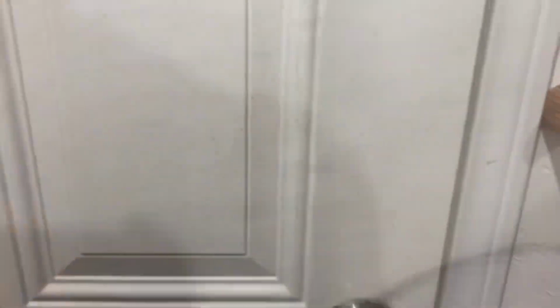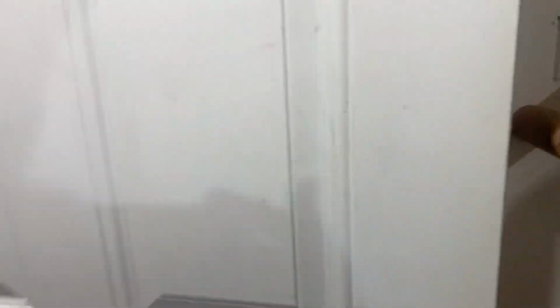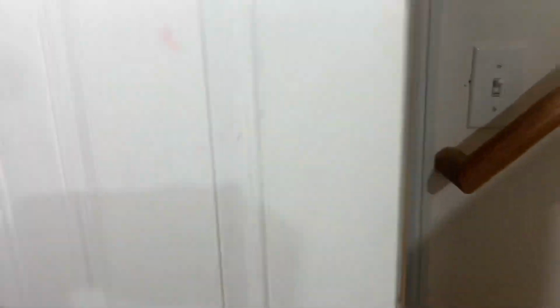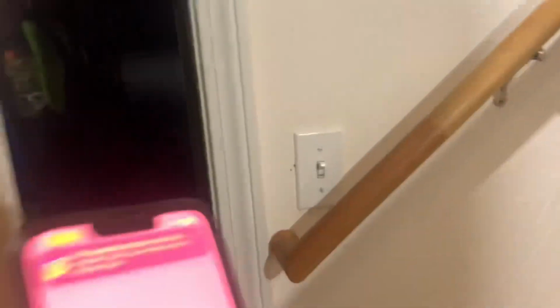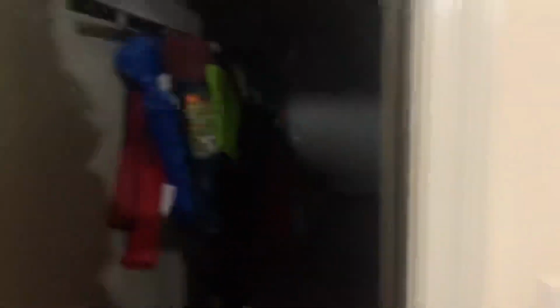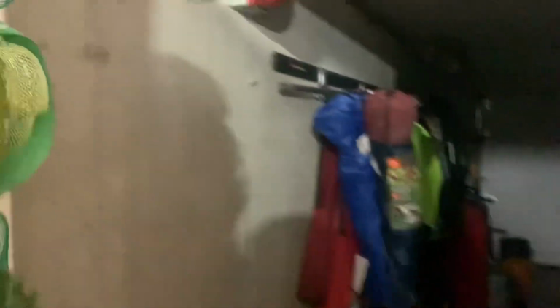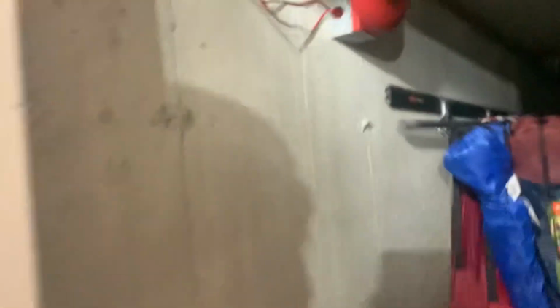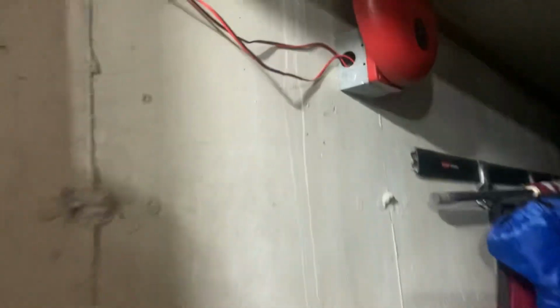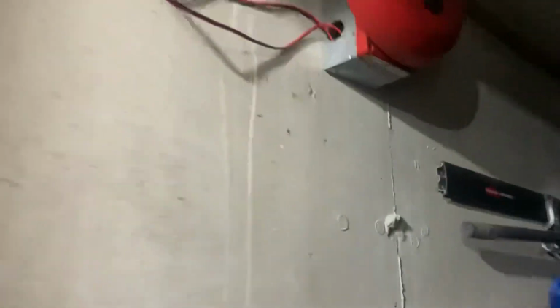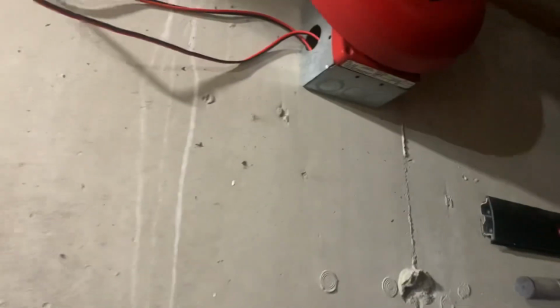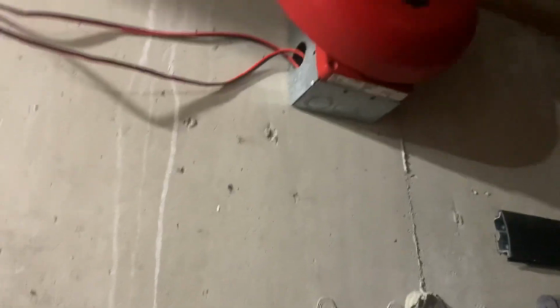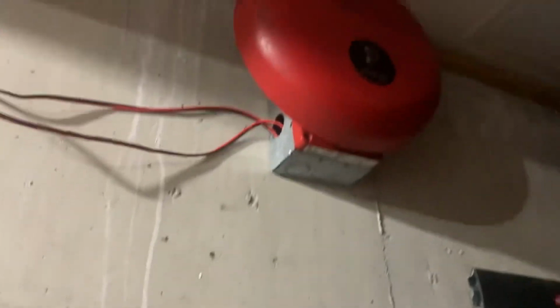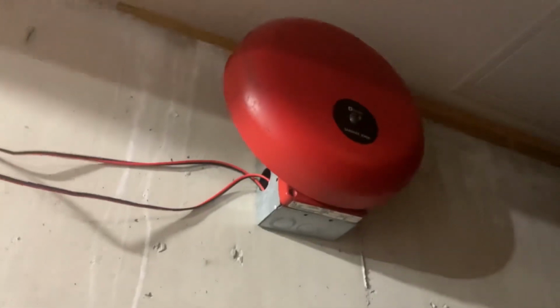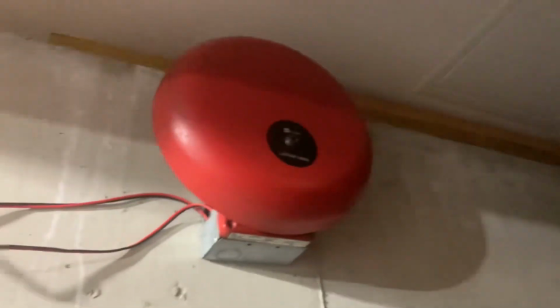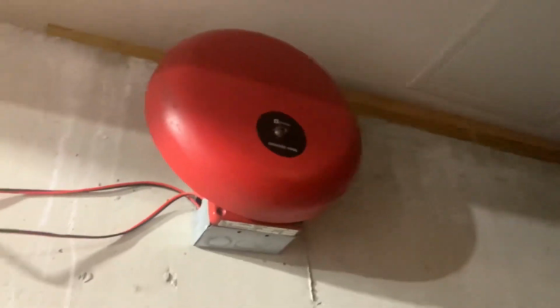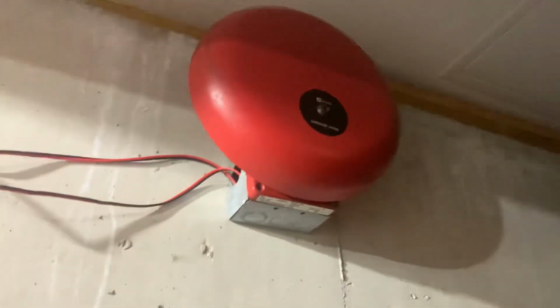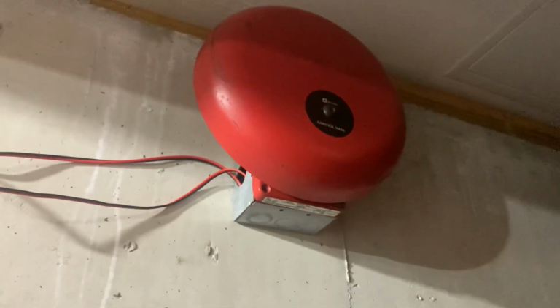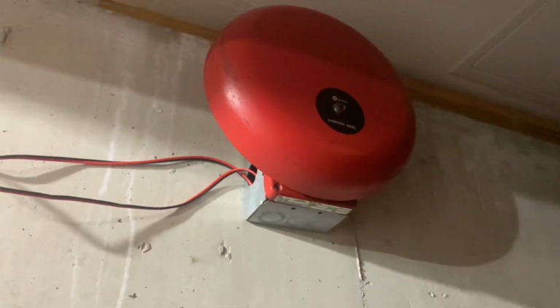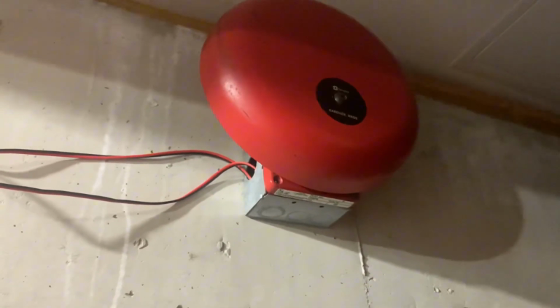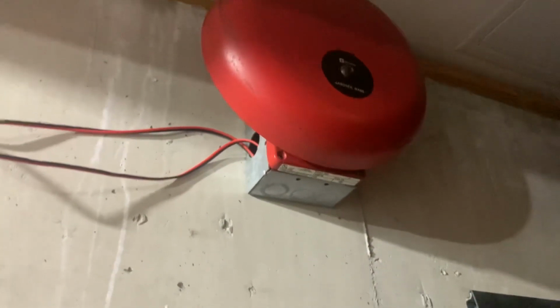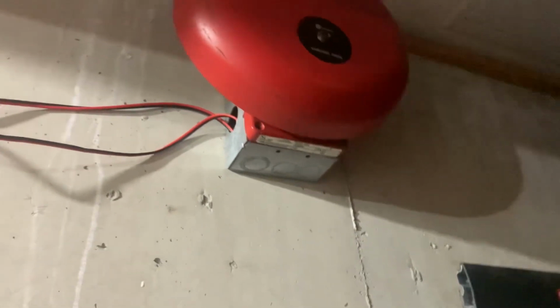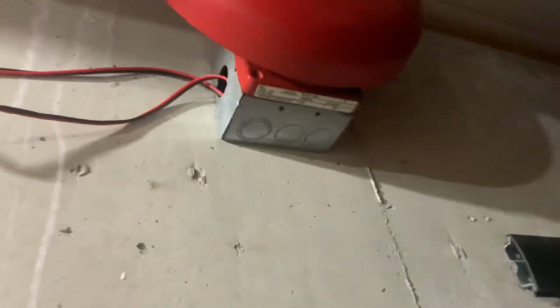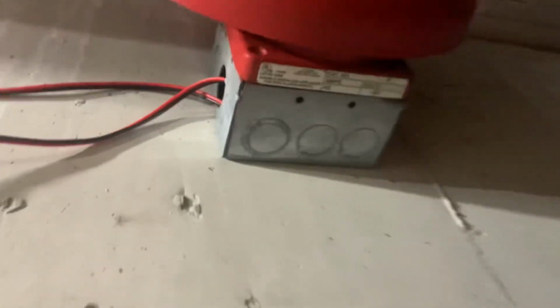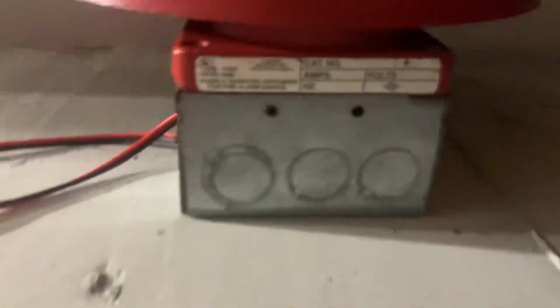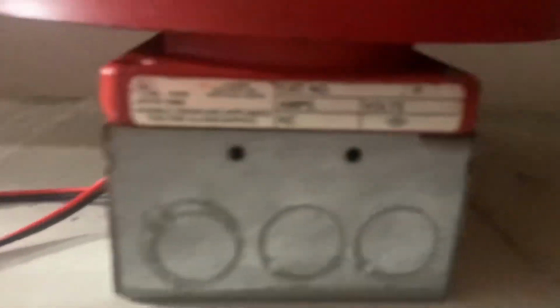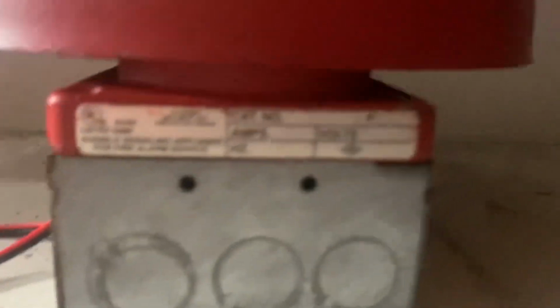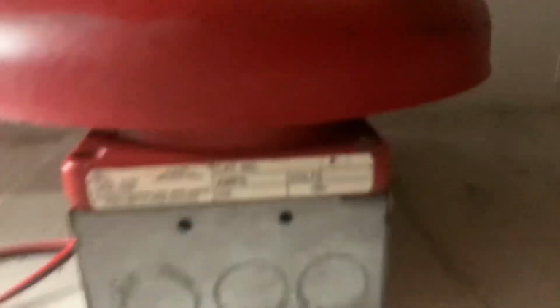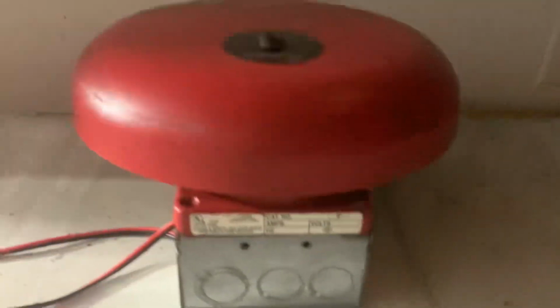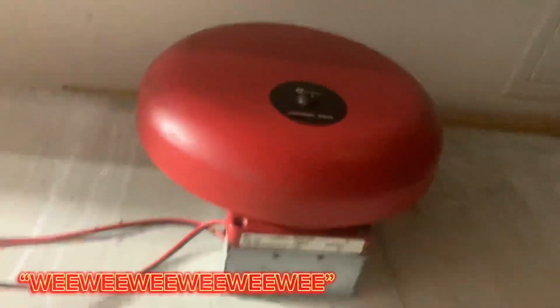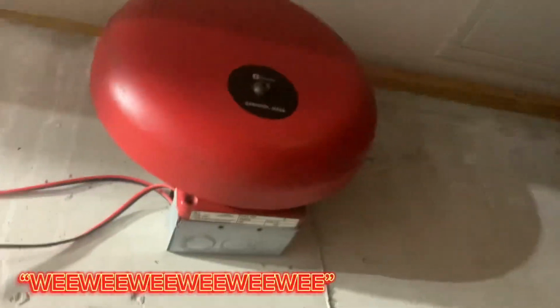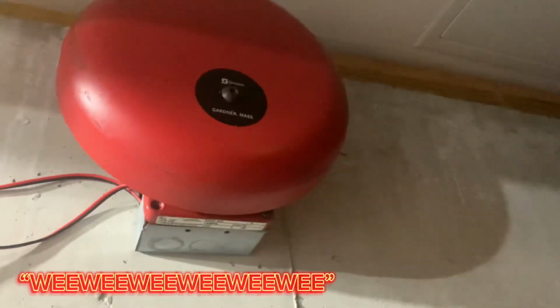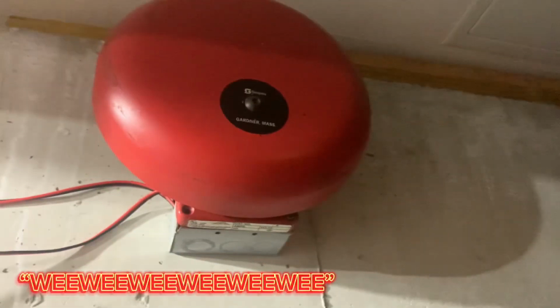In the garage we have the Simplex — I don't even know what this is — like 2901-9333 I think. The label's worn out so you can't see it, but it's a 10-inch bell.